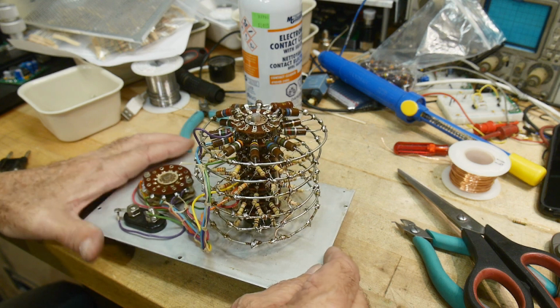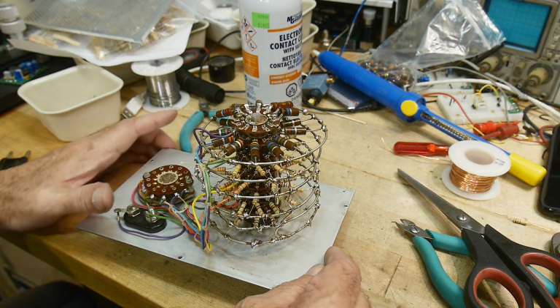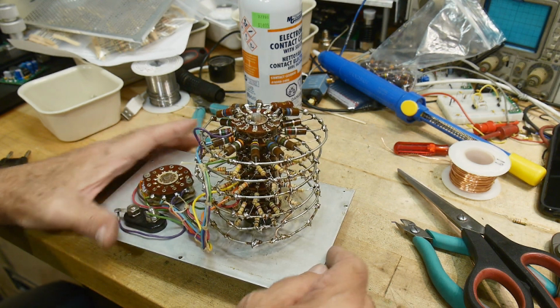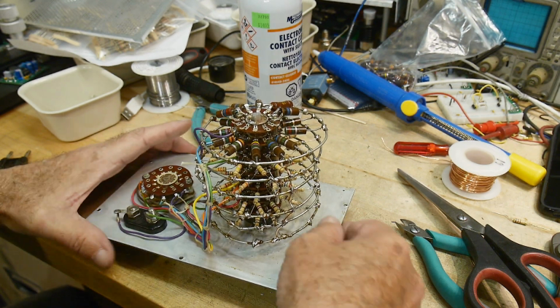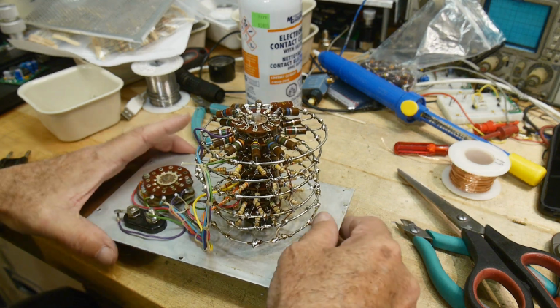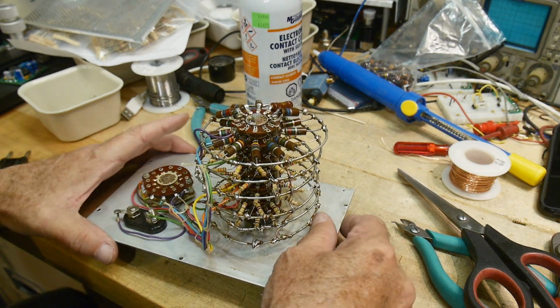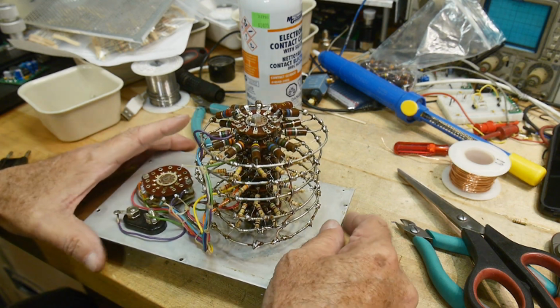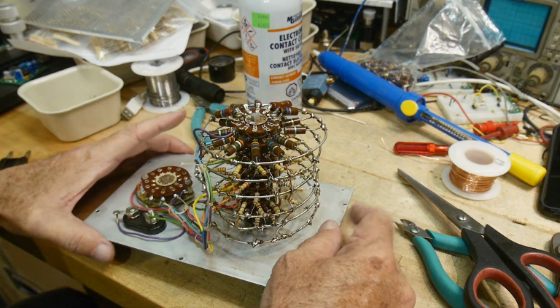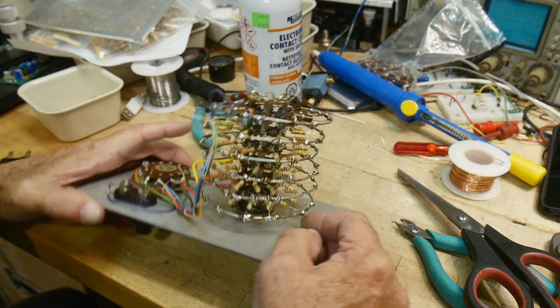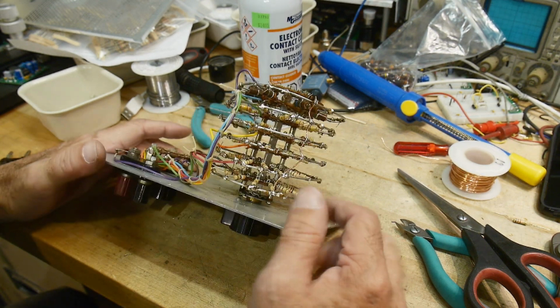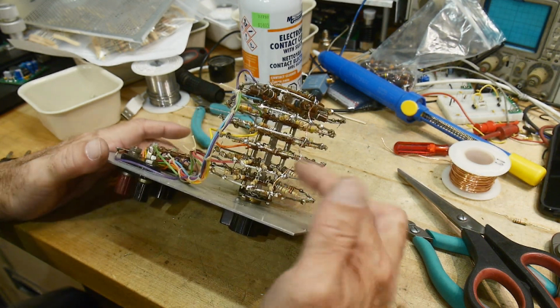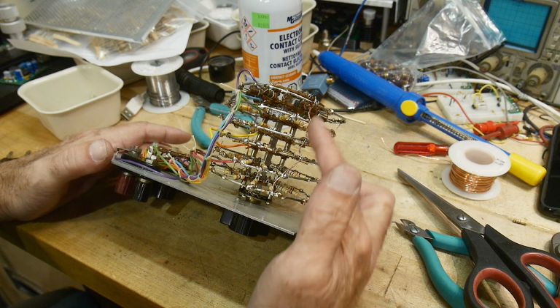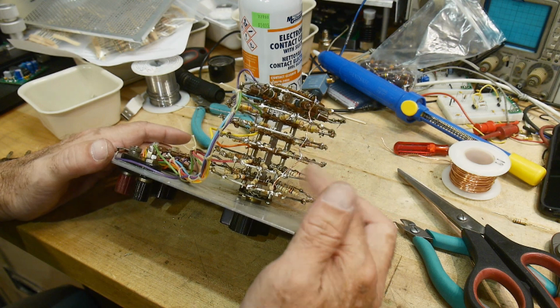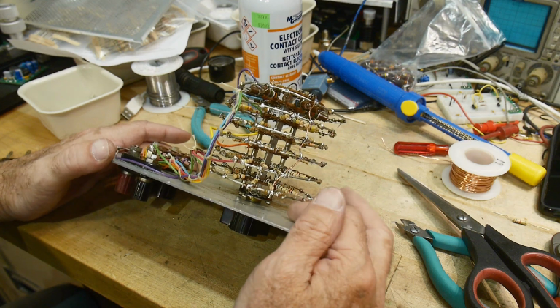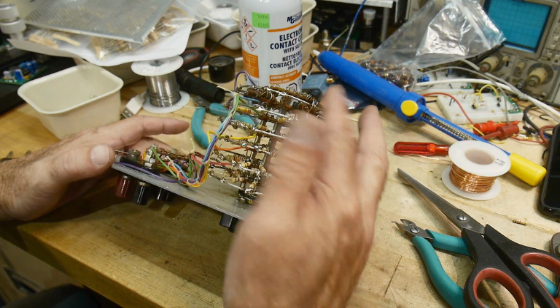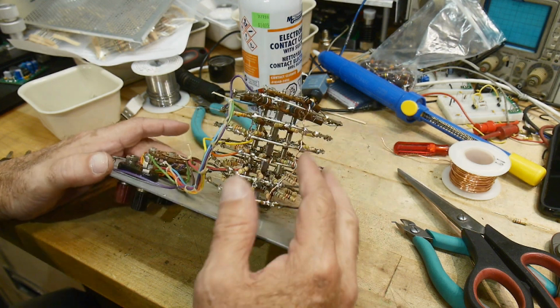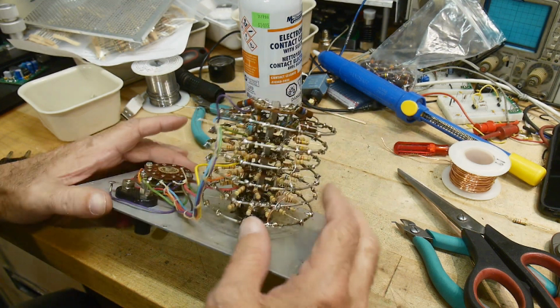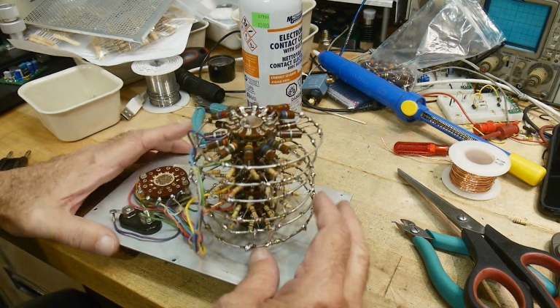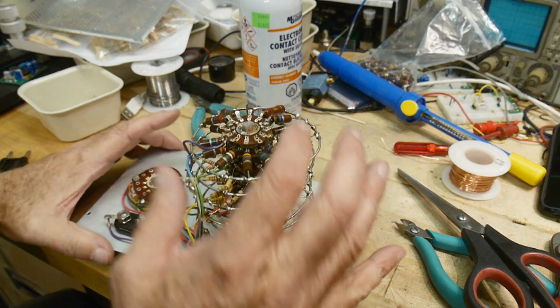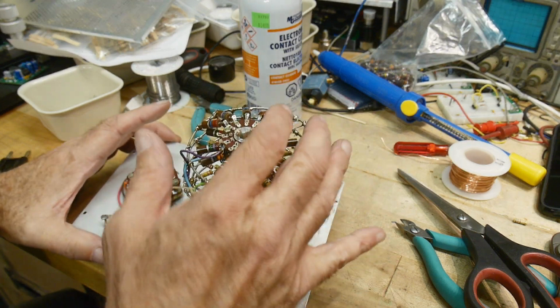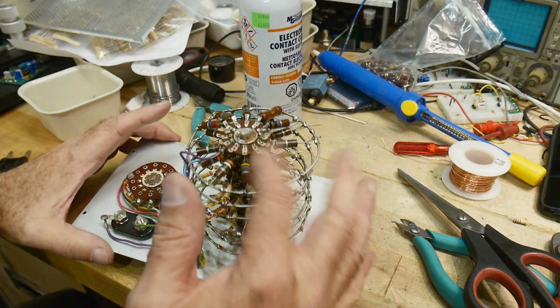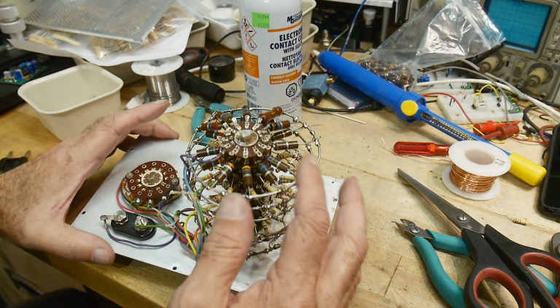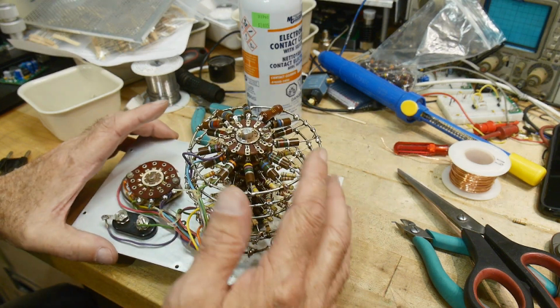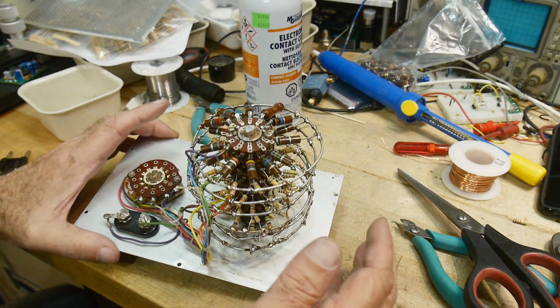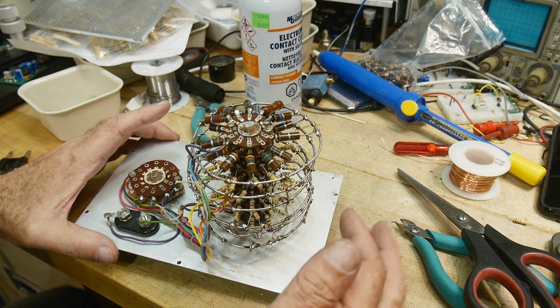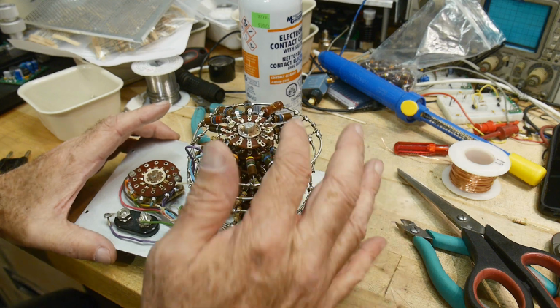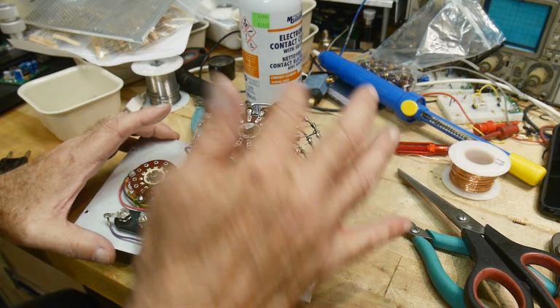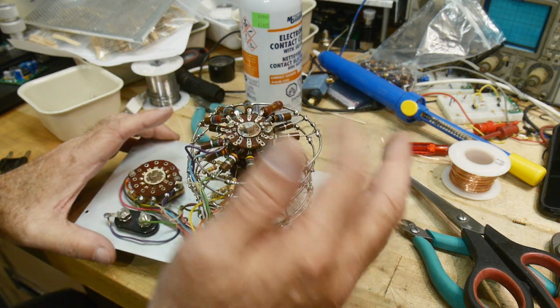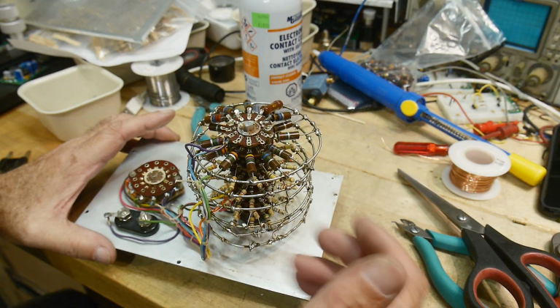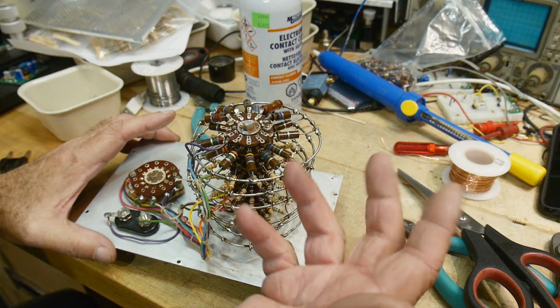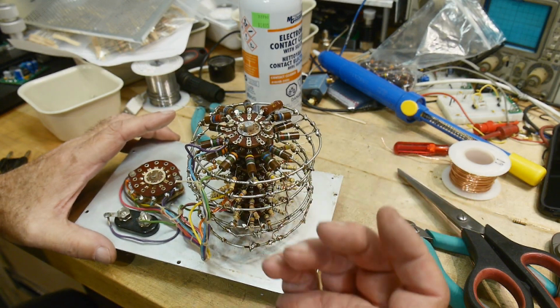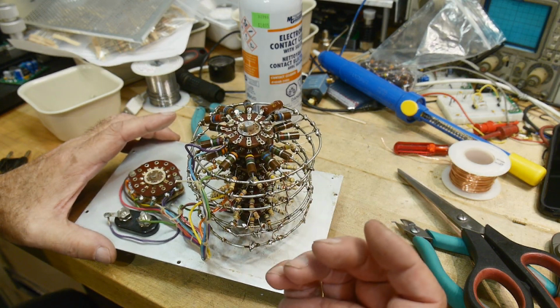It's a lot of work, but it was a fun afternoon. I put in all new resistors except for the top layer. The top layer is everything above 1 megaohm.